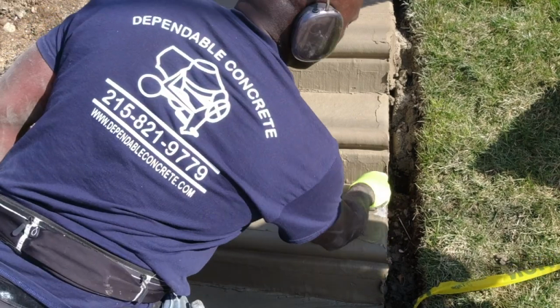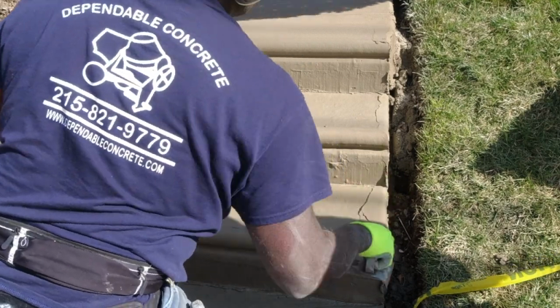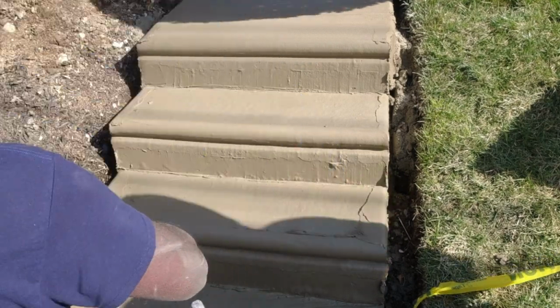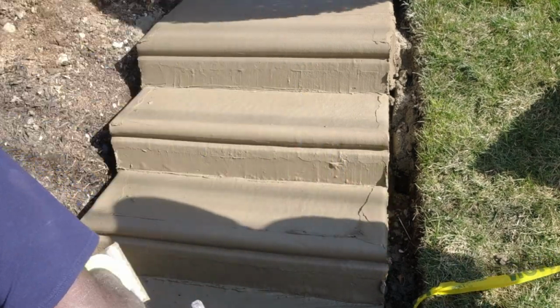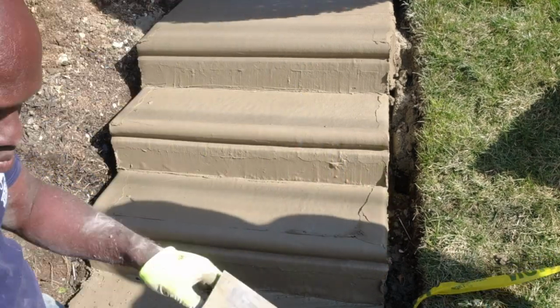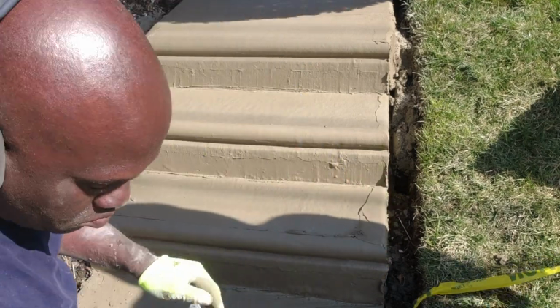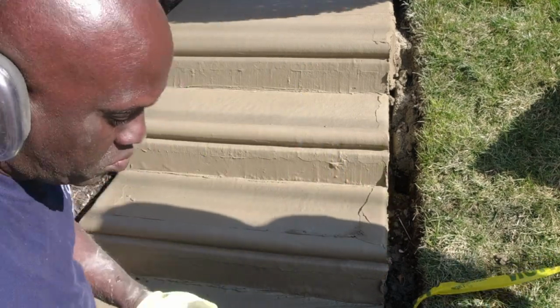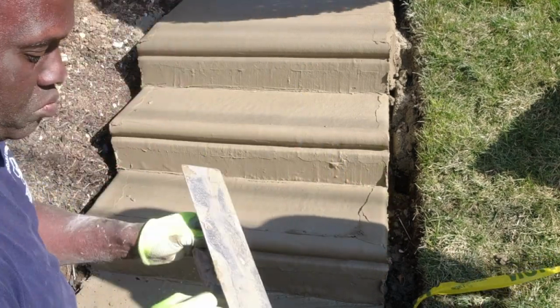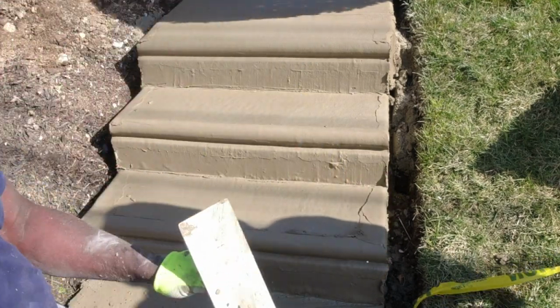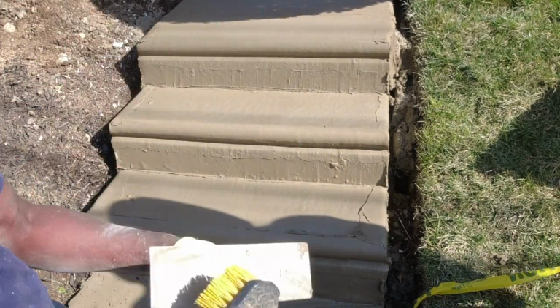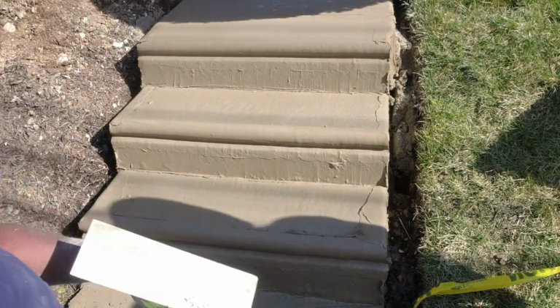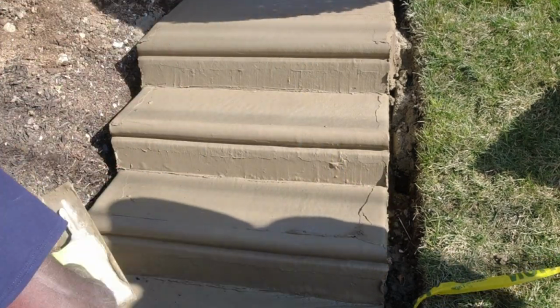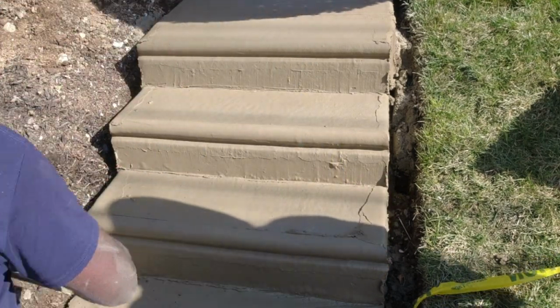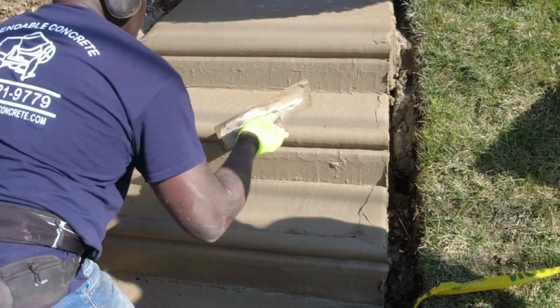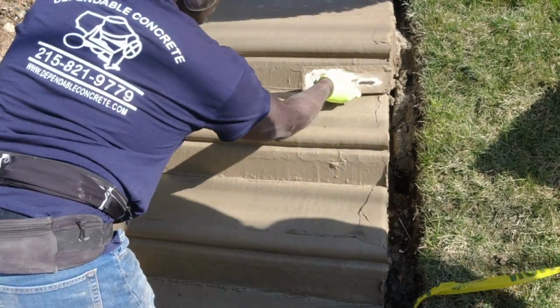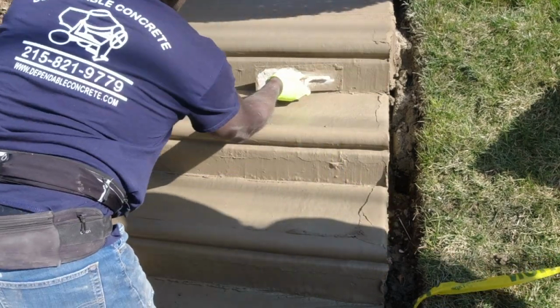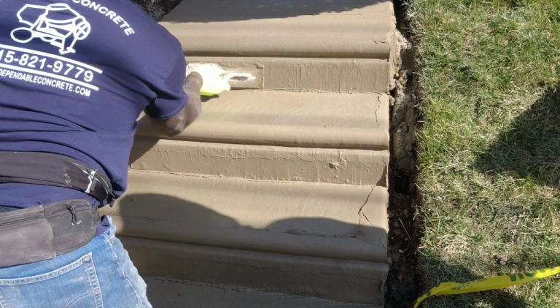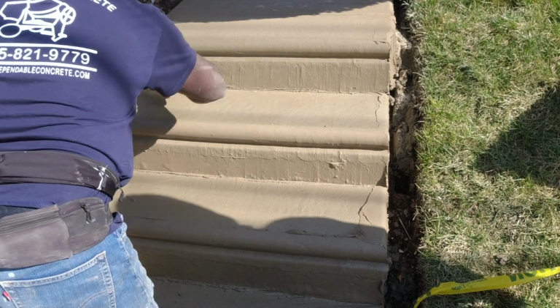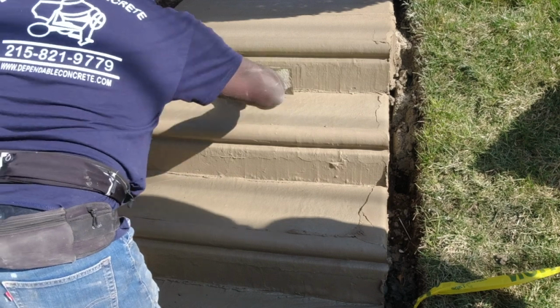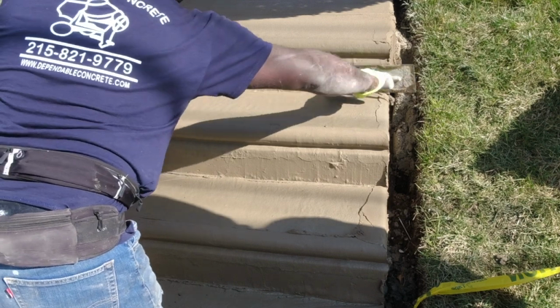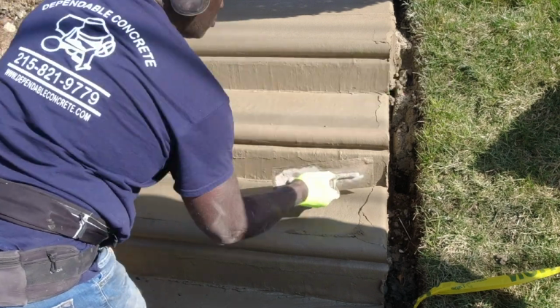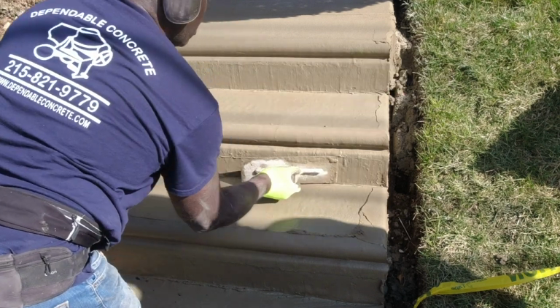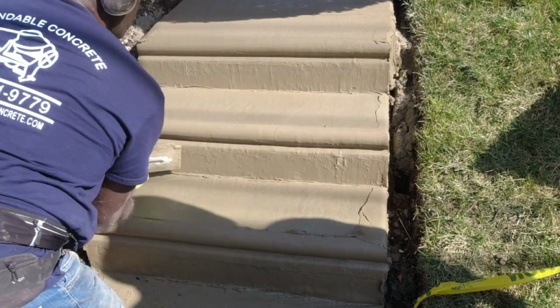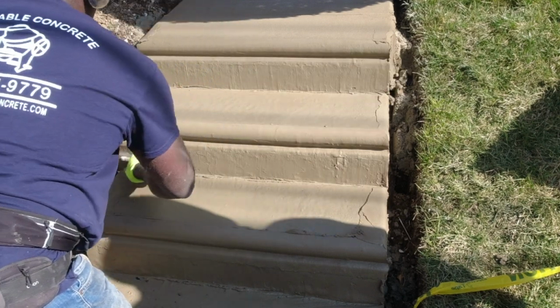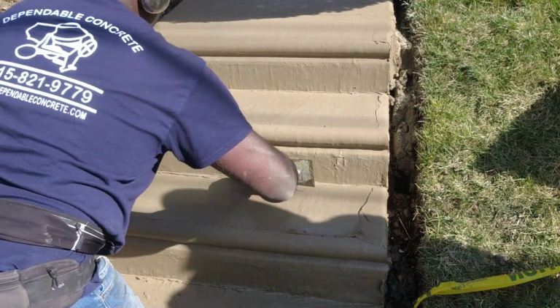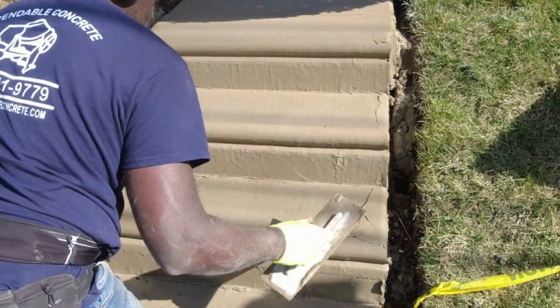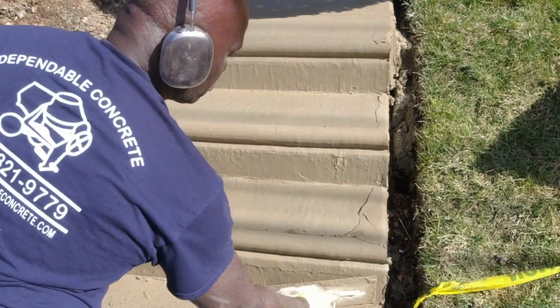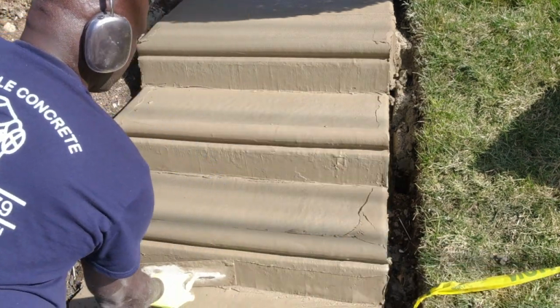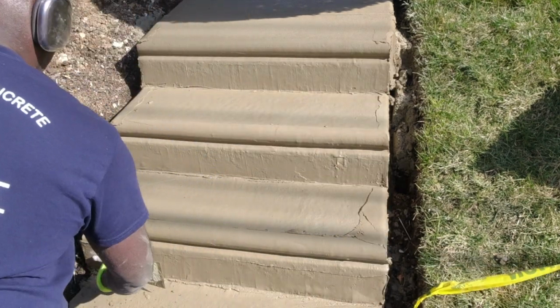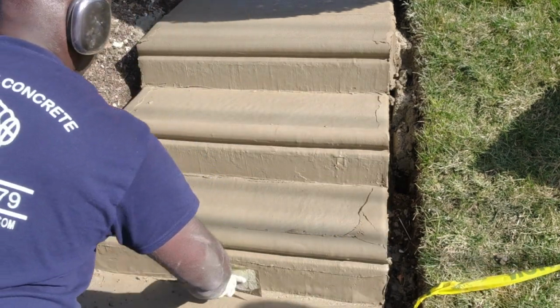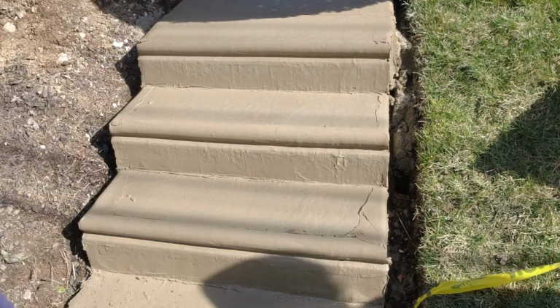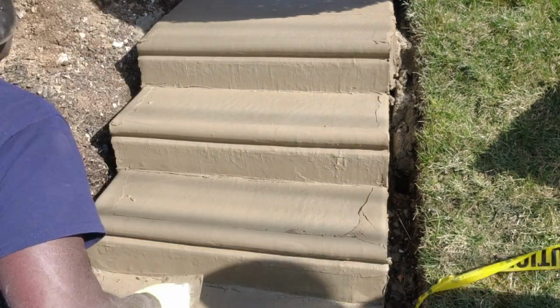Again, finishing concrete steps is about managing dry time. If the area I am working on is too wet, then I will return to it in a few minutes.